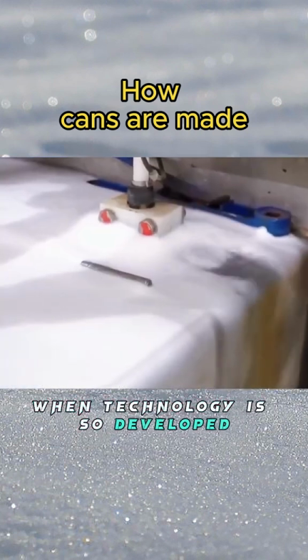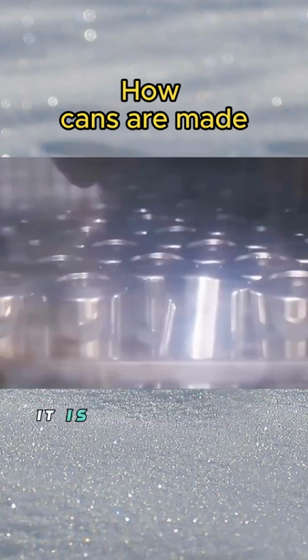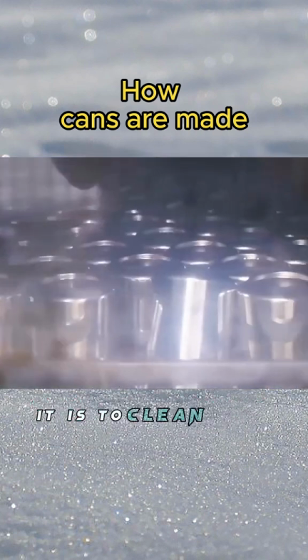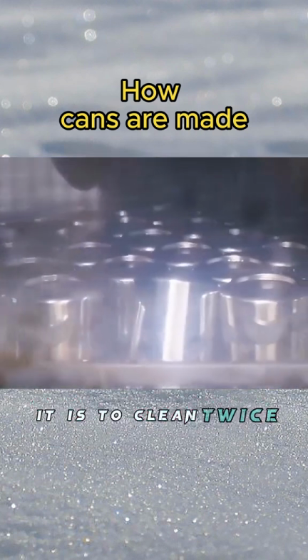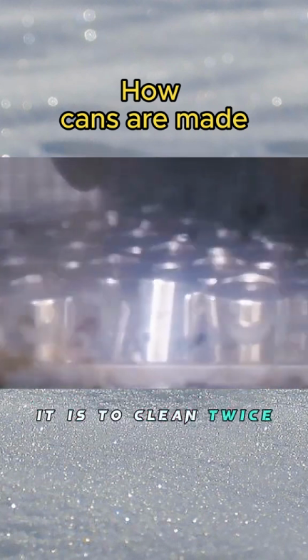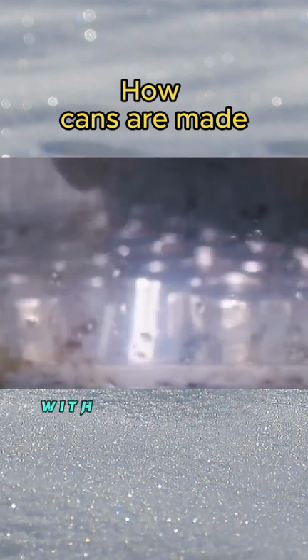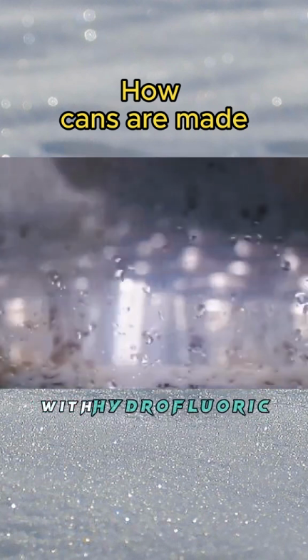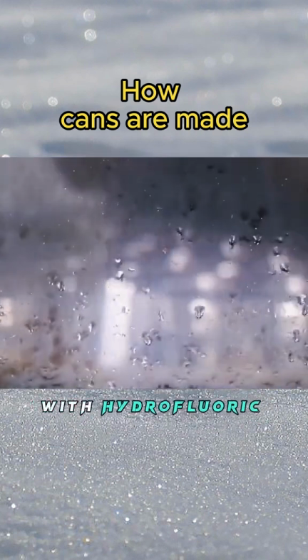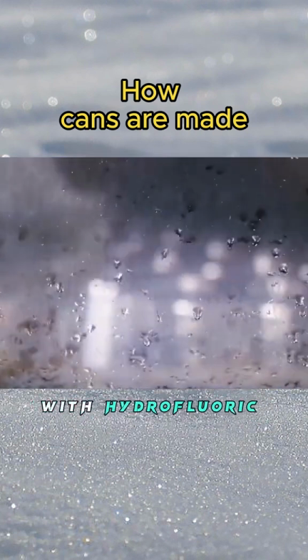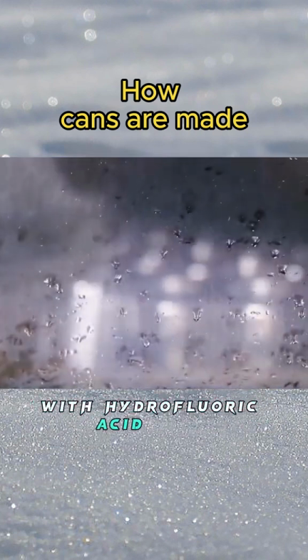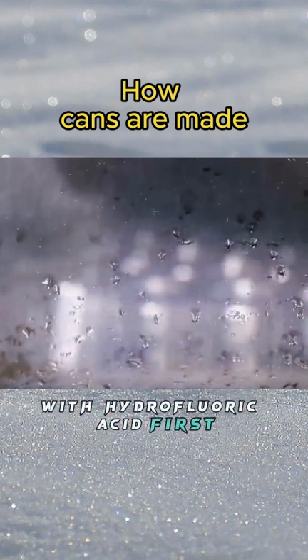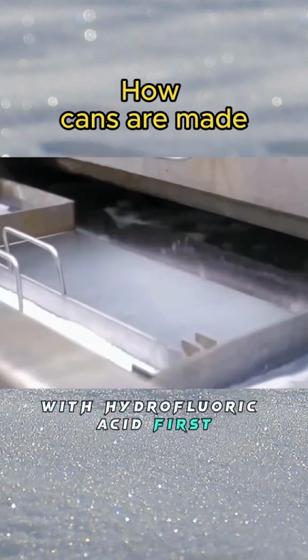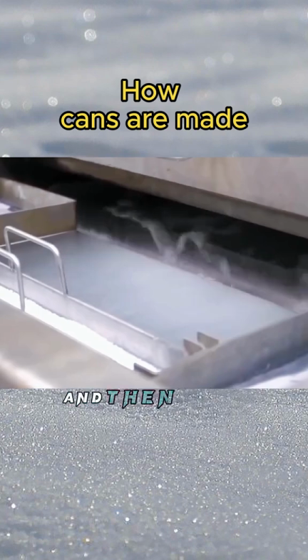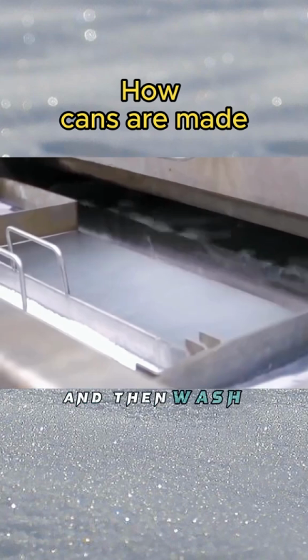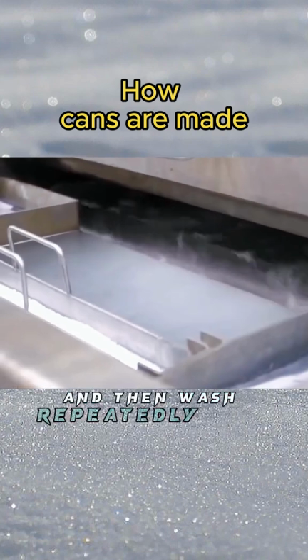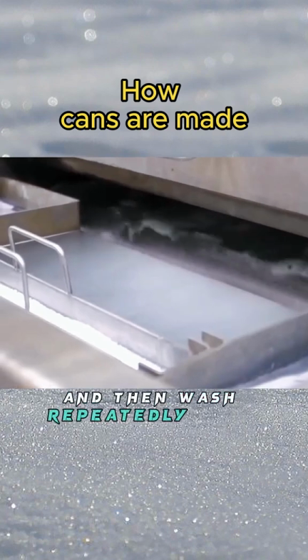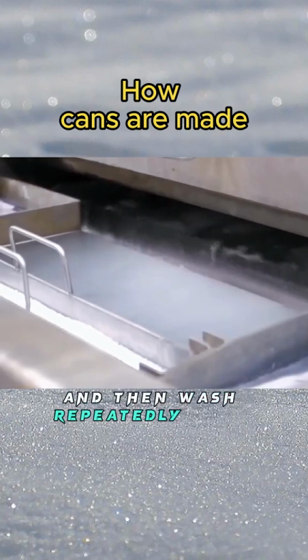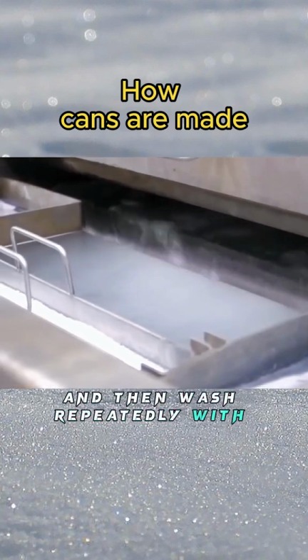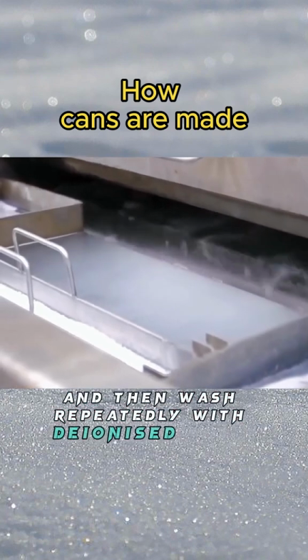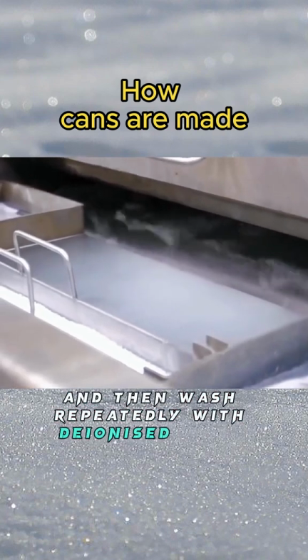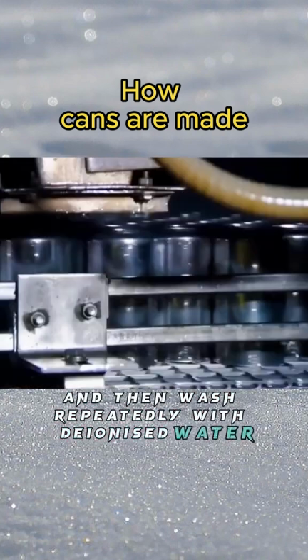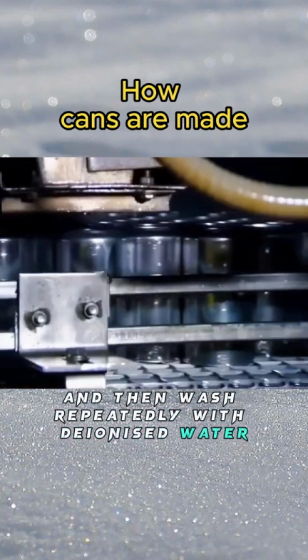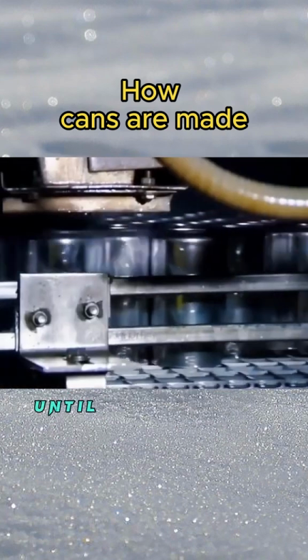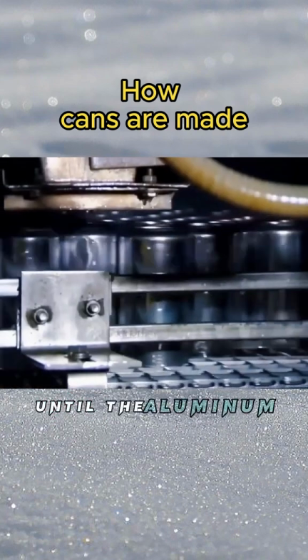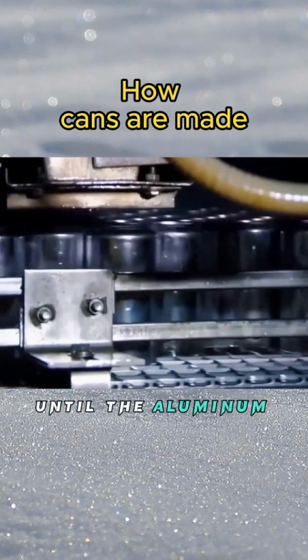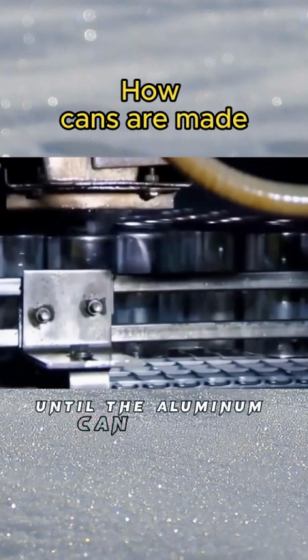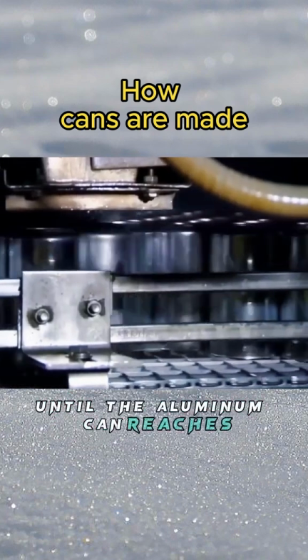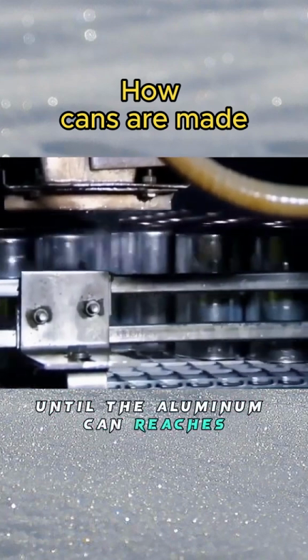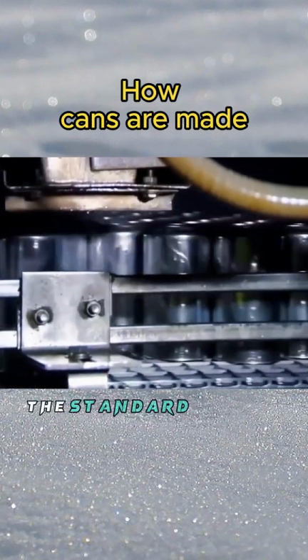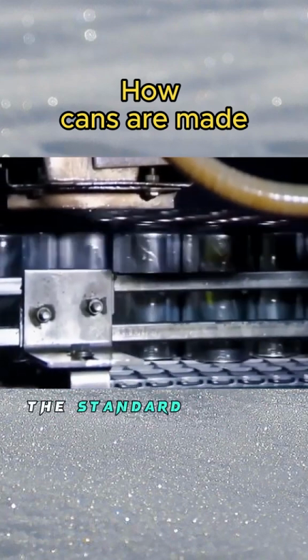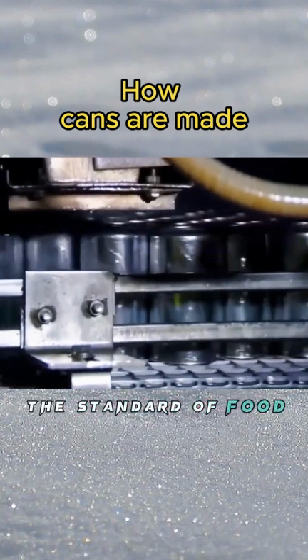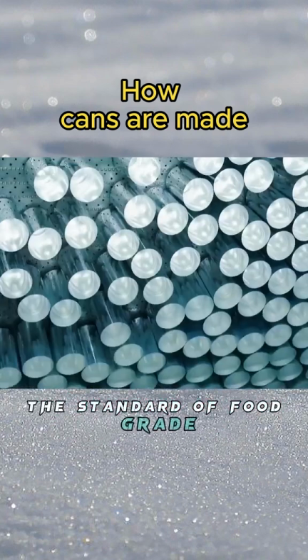The solution is to clean the cans twice with hydrofluoric acid first, and then wash them repeatedly with deionized water until the aluminum can reaches the standard of food grade.